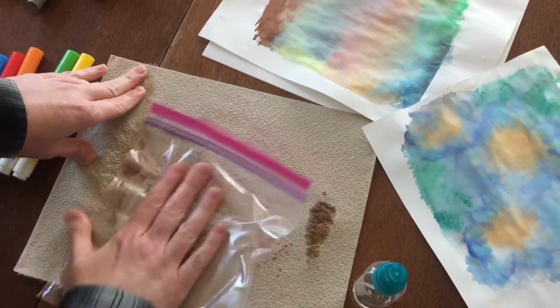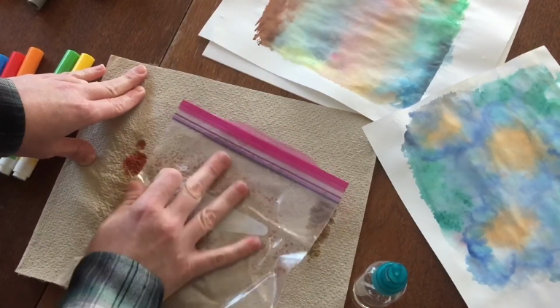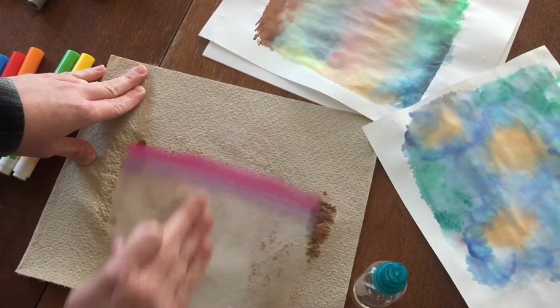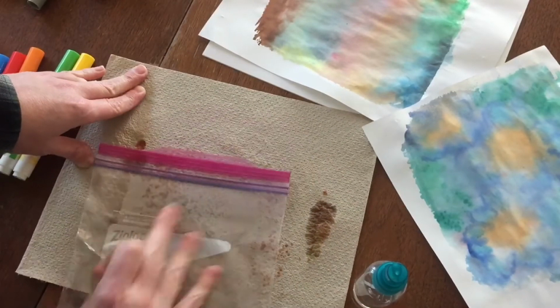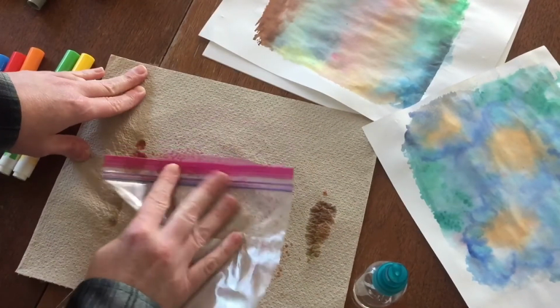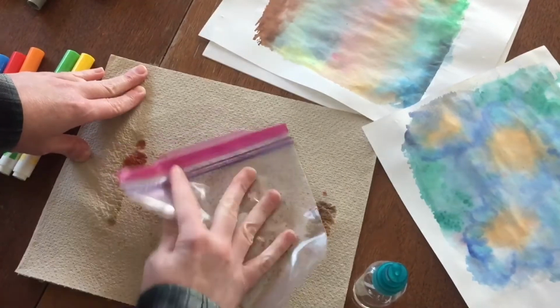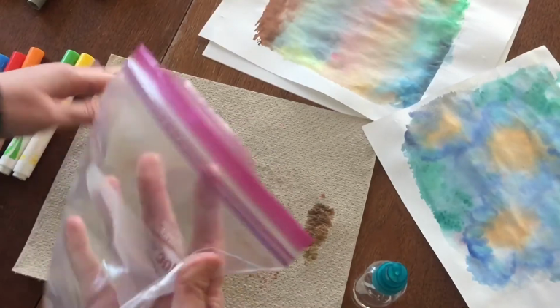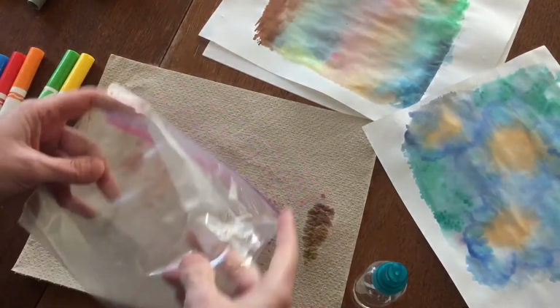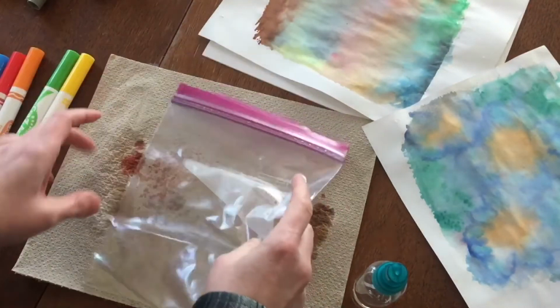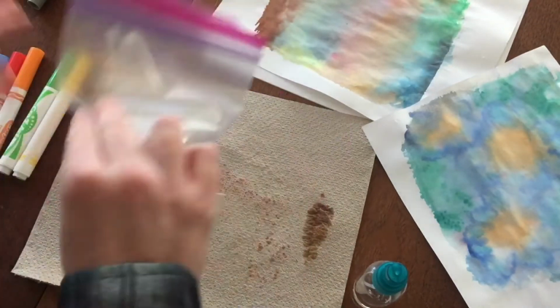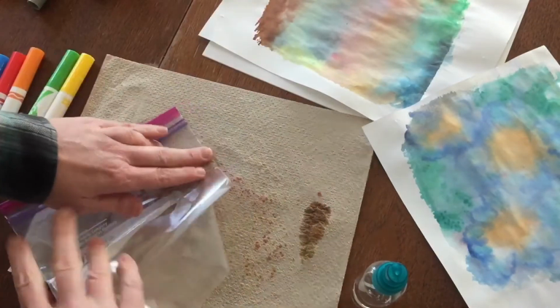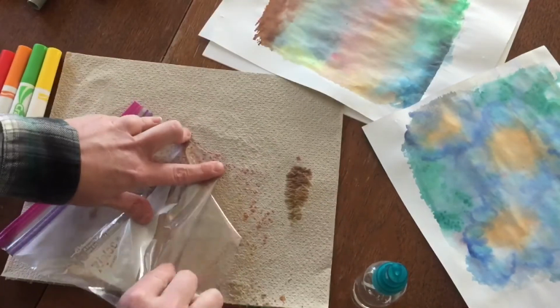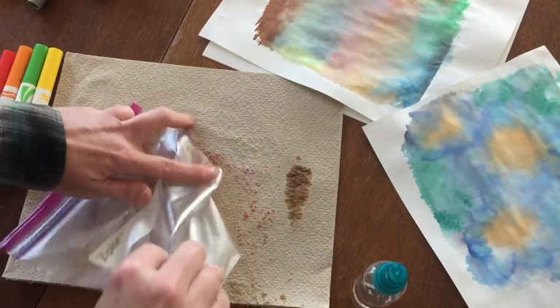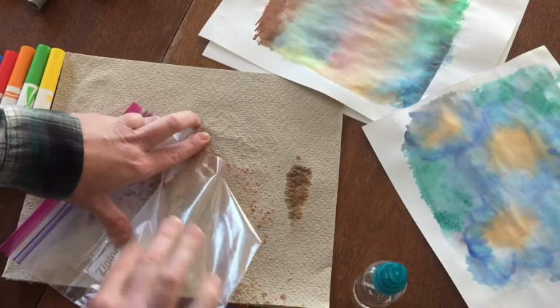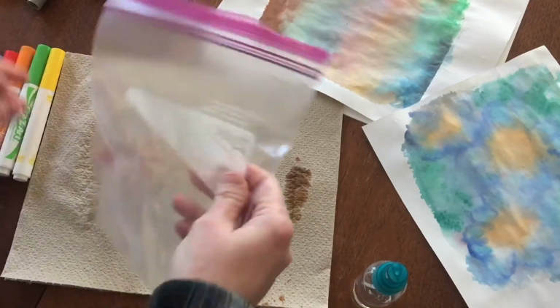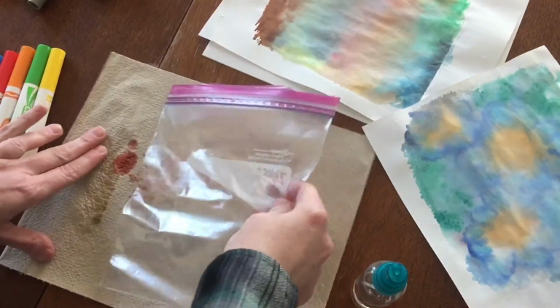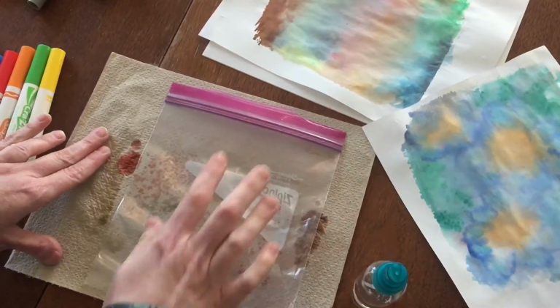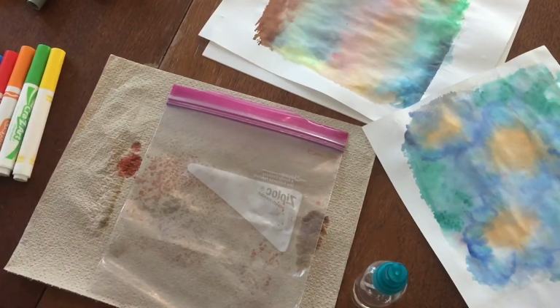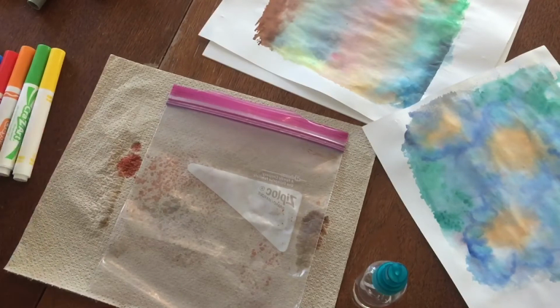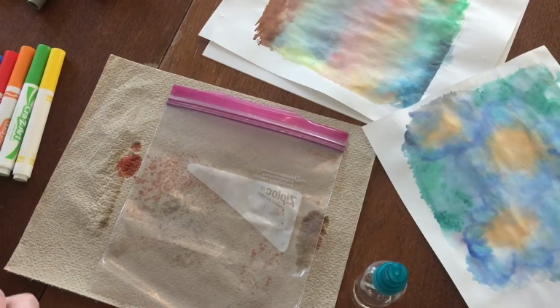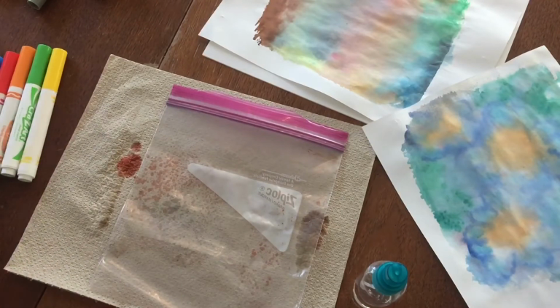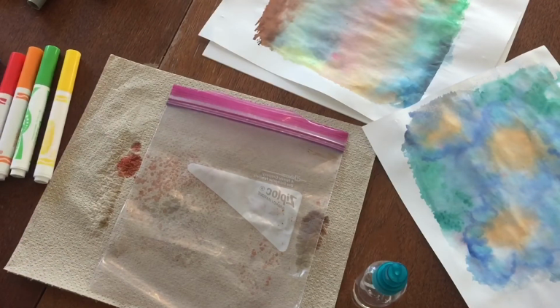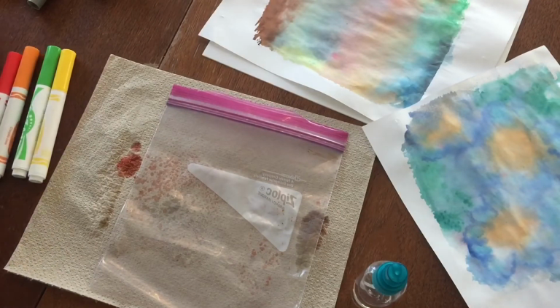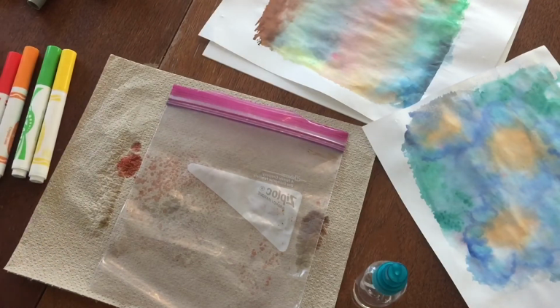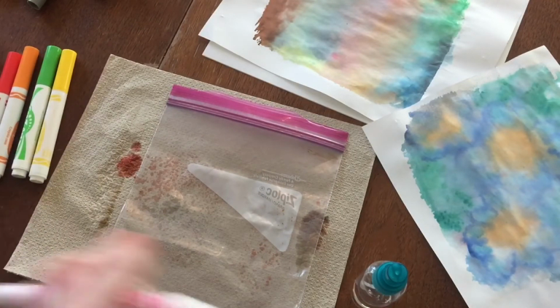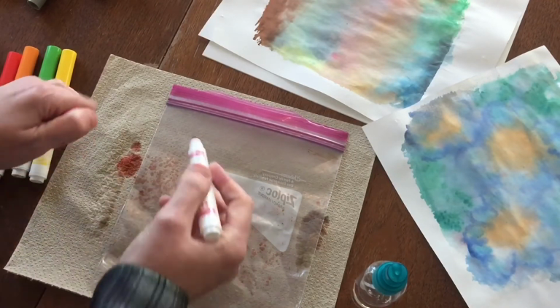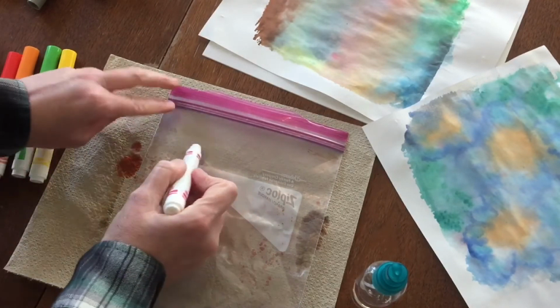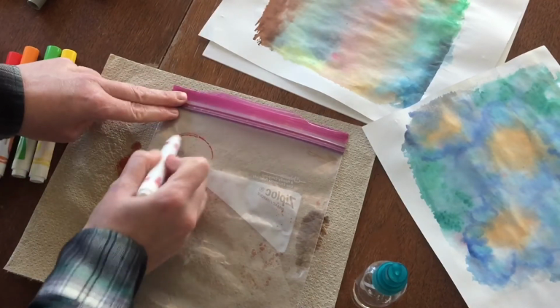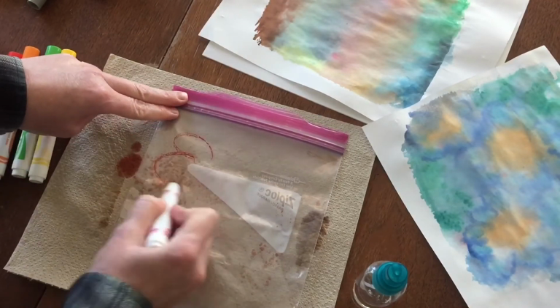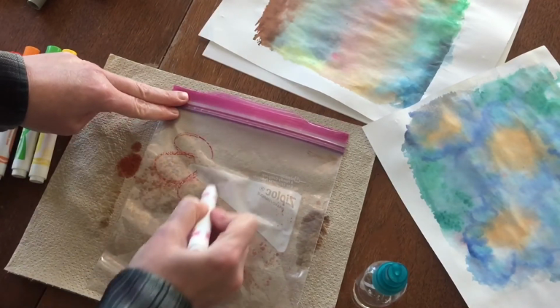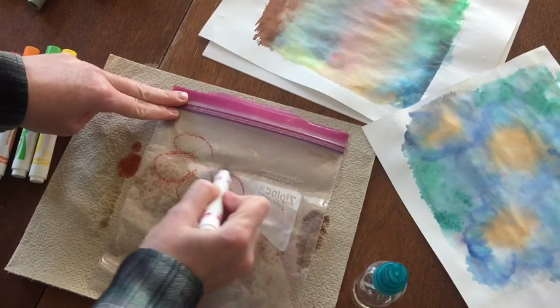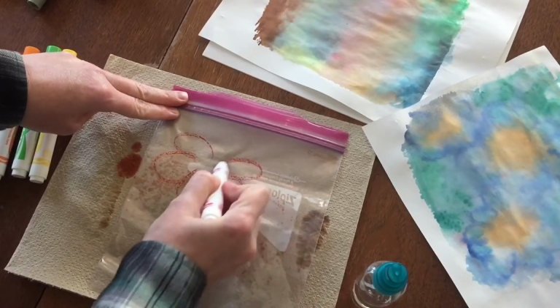And then we can make something else. Maybe the next thing I want to make — maybe I want to do some flowers.